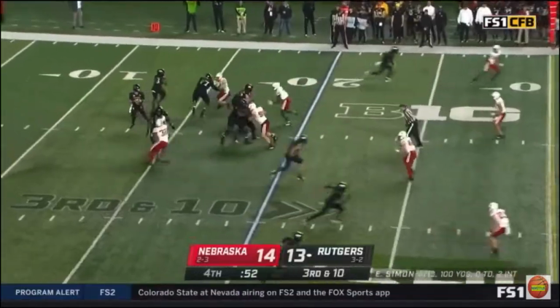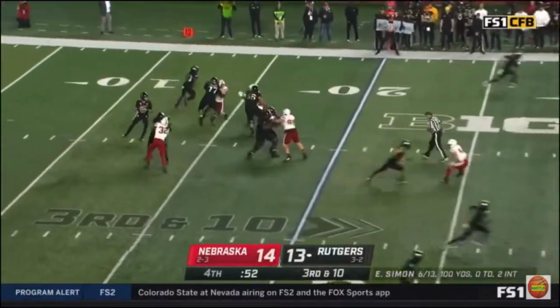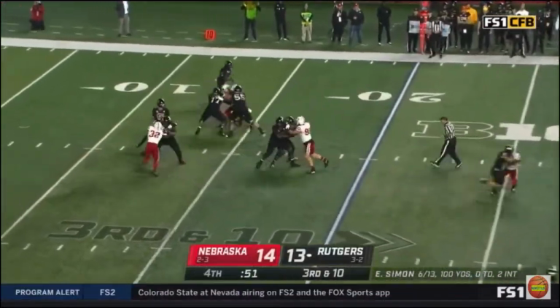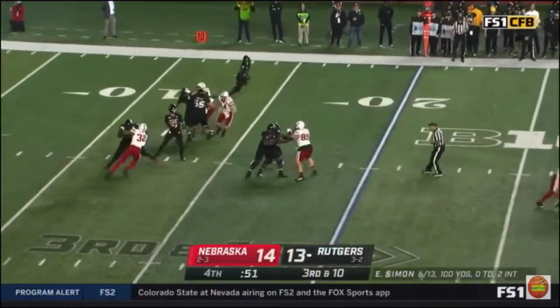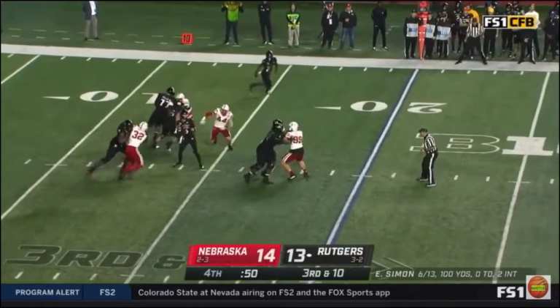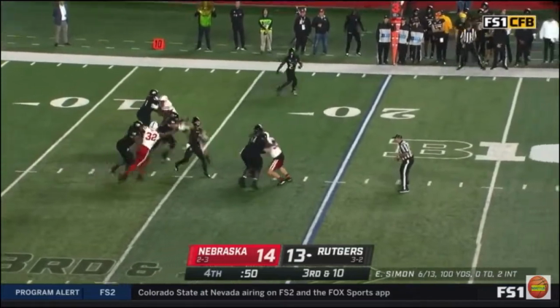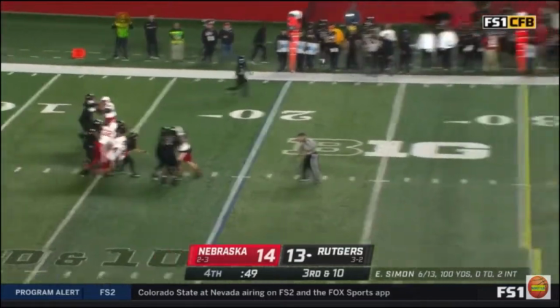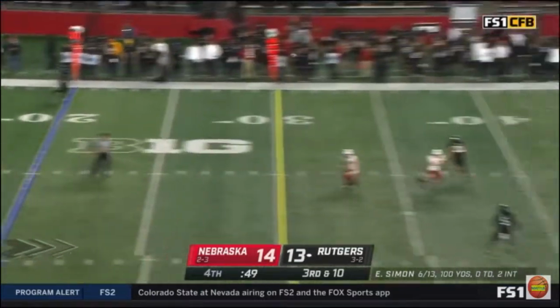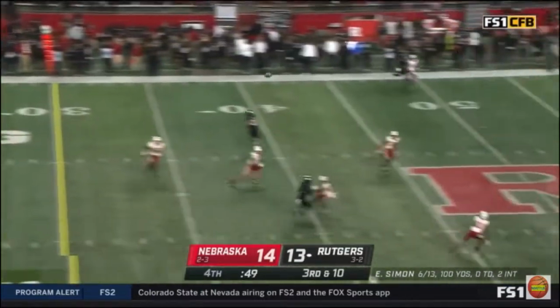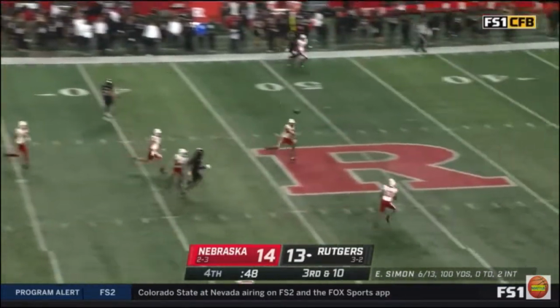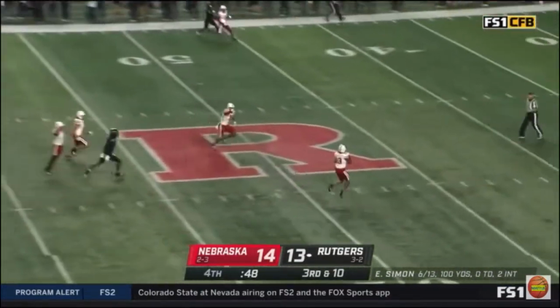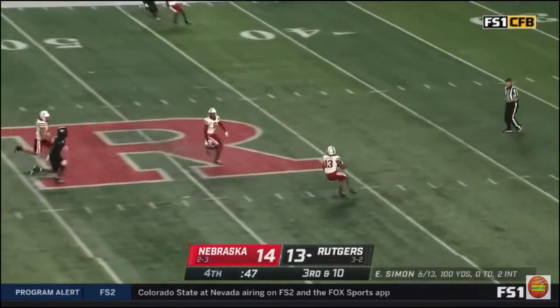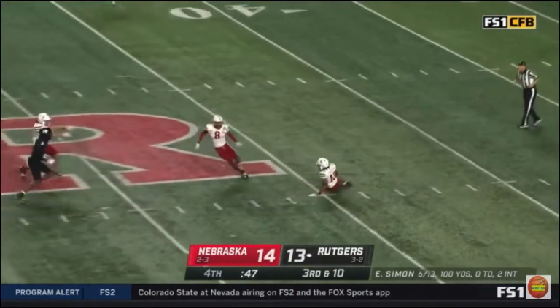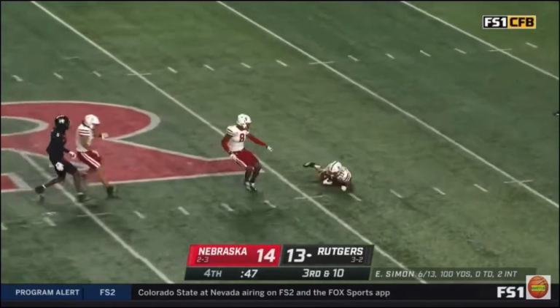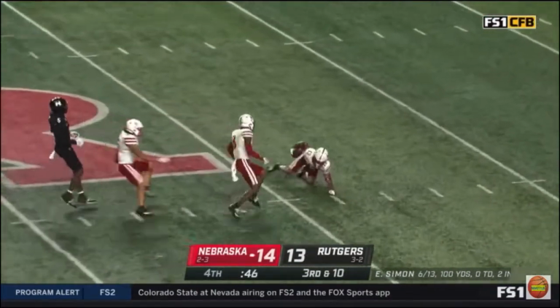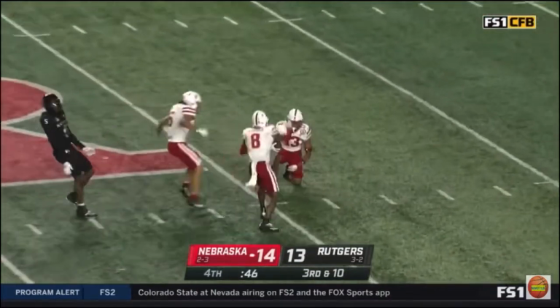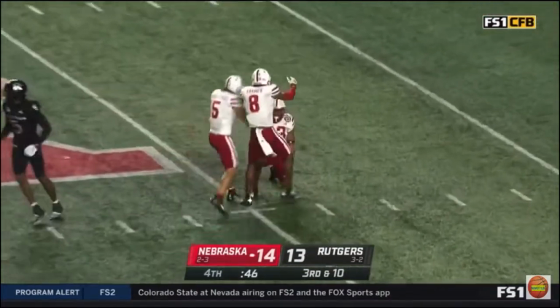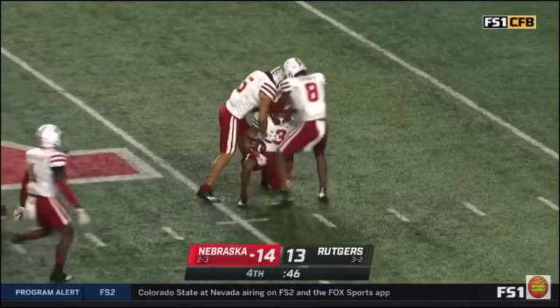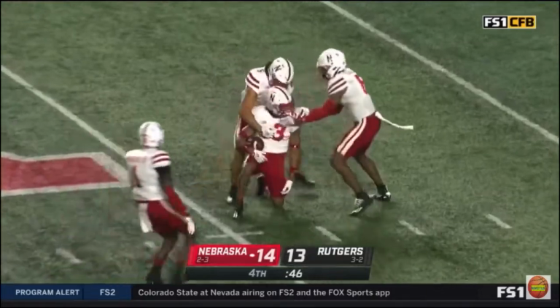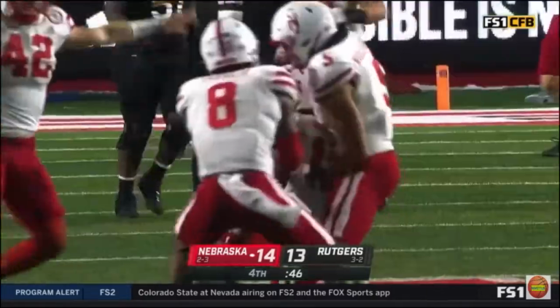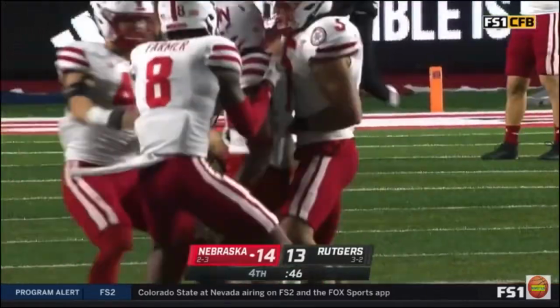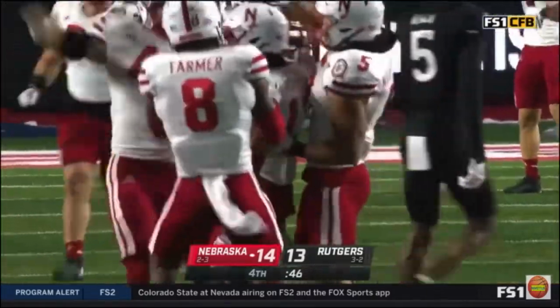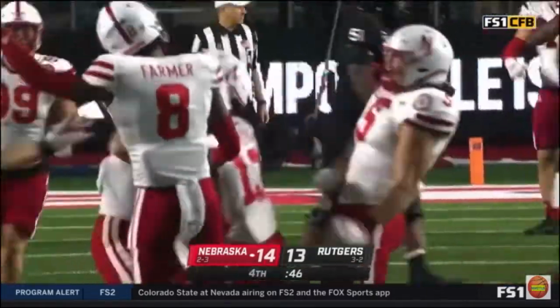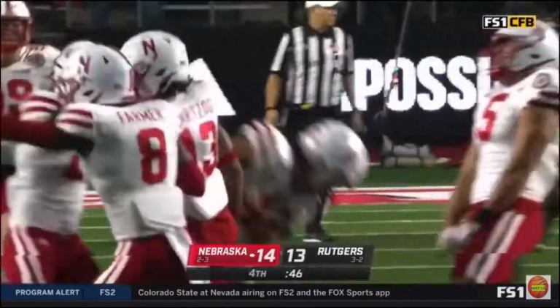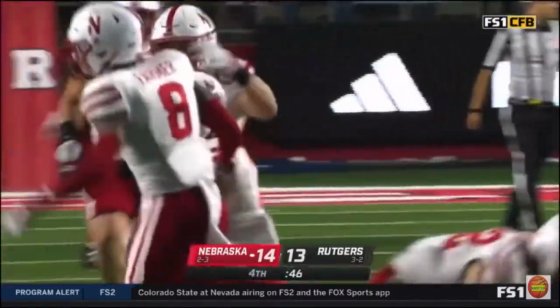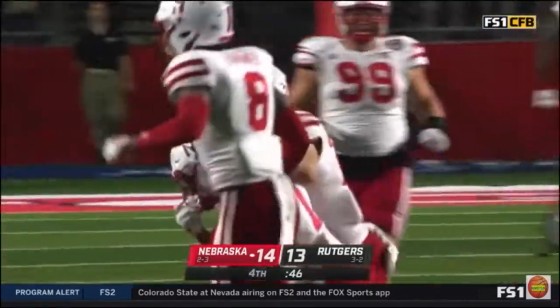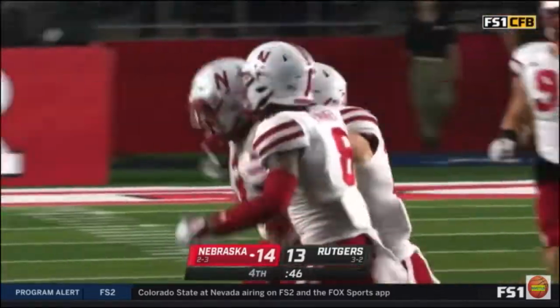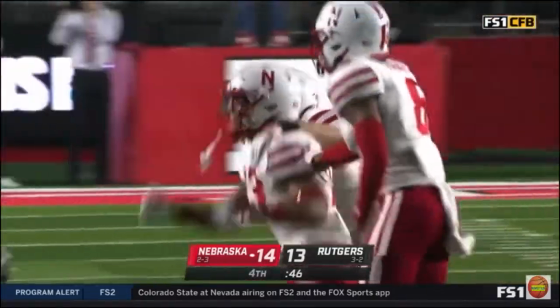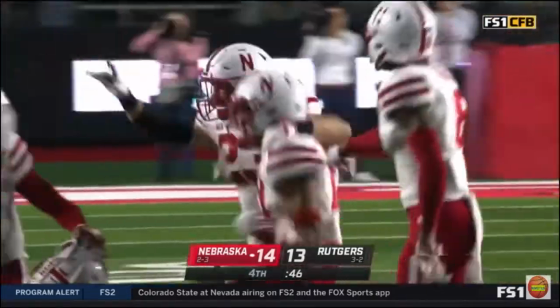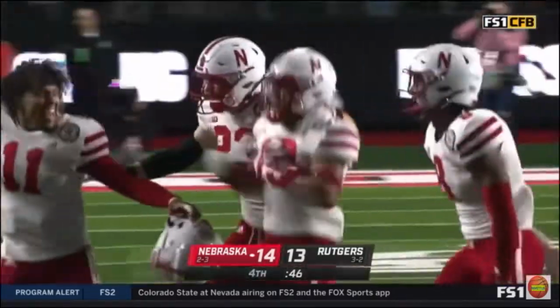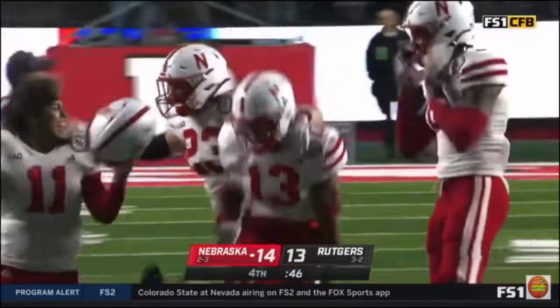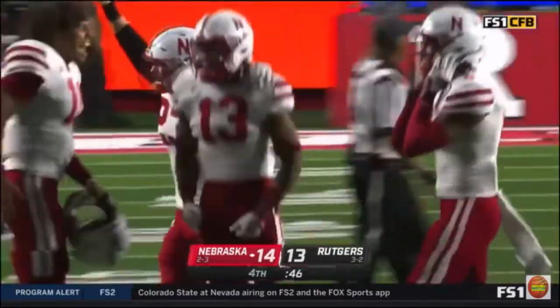Nebraska bringing four here. Simon steps up, down the middle — intercepted. It's the freshman, Malcolm Hartzog. They were picking on him early, but he closes out the night.